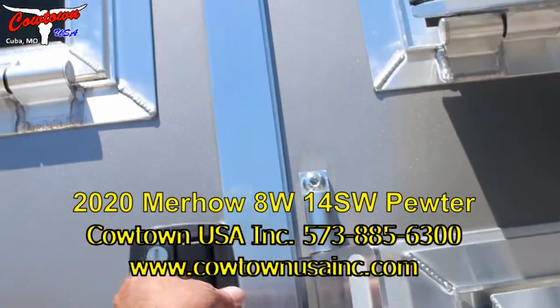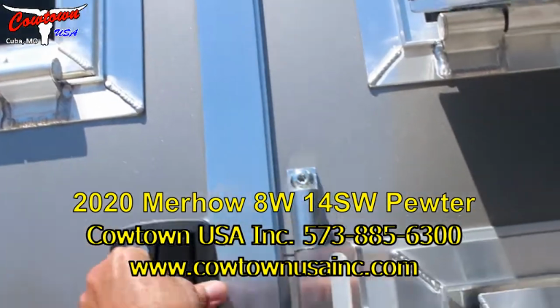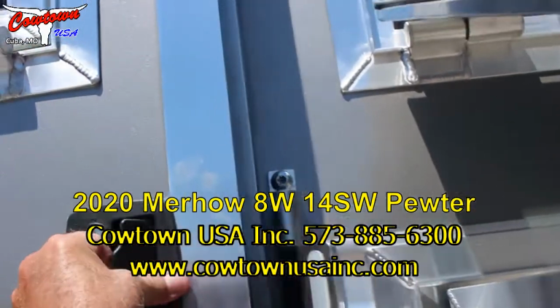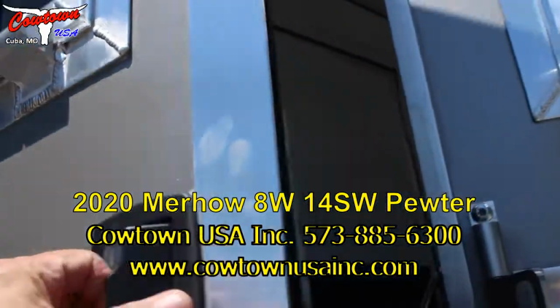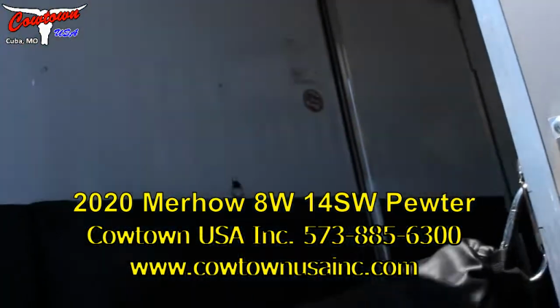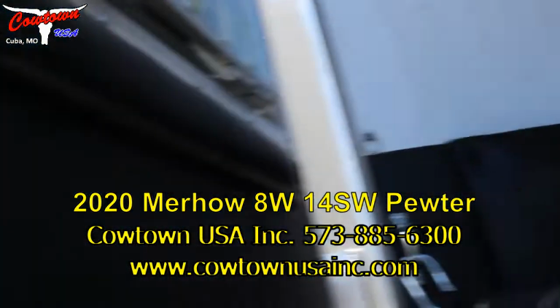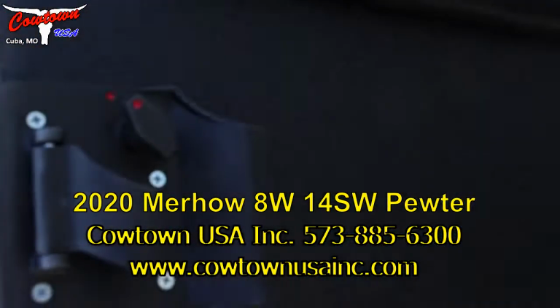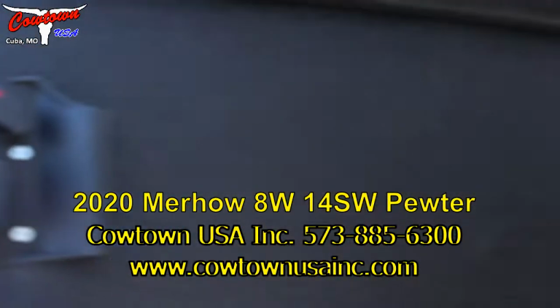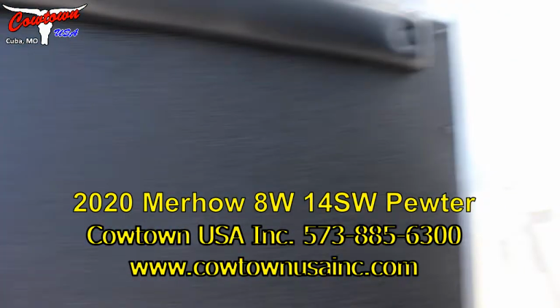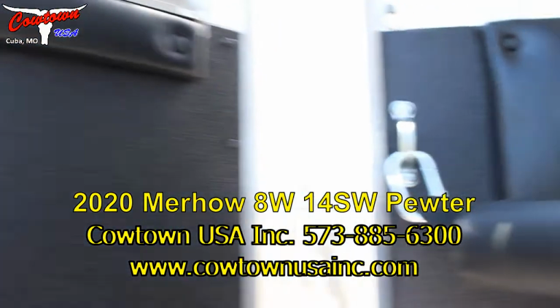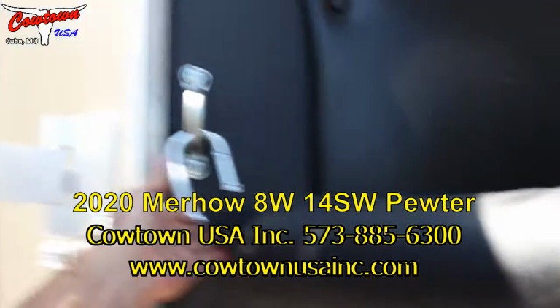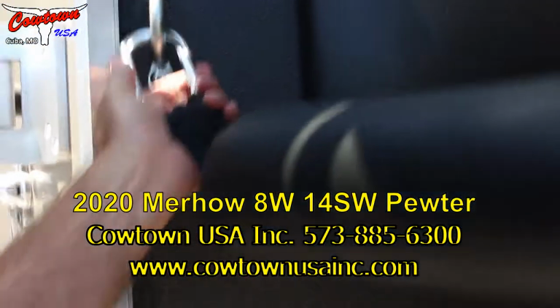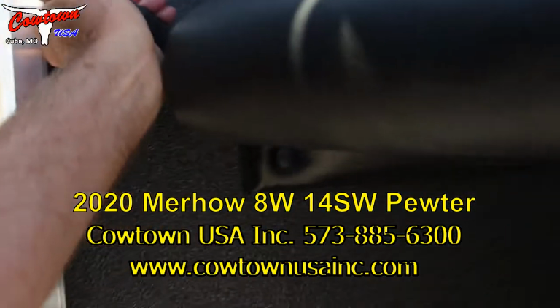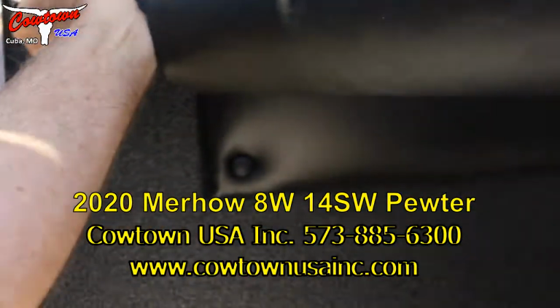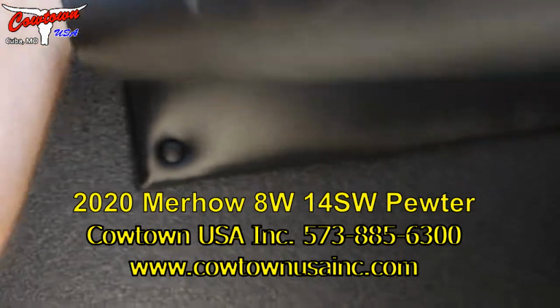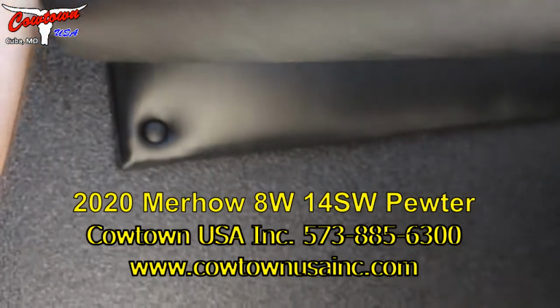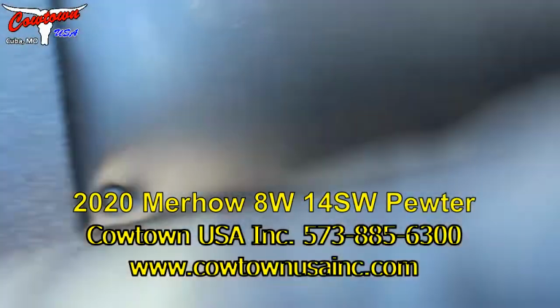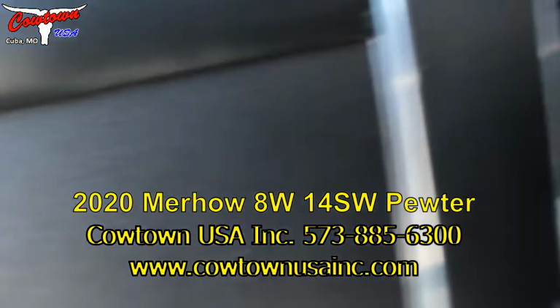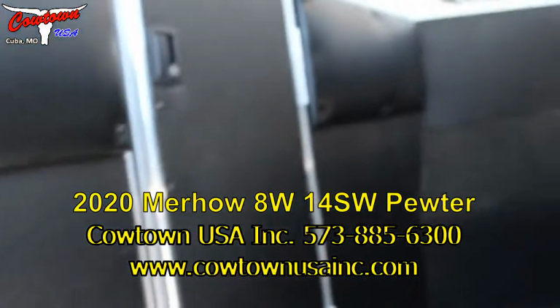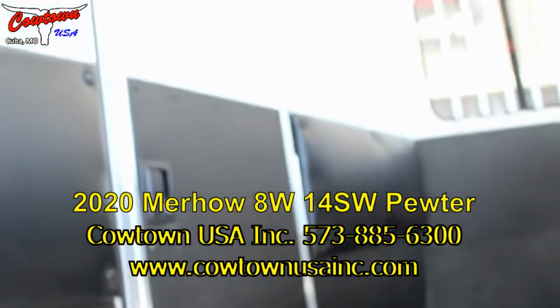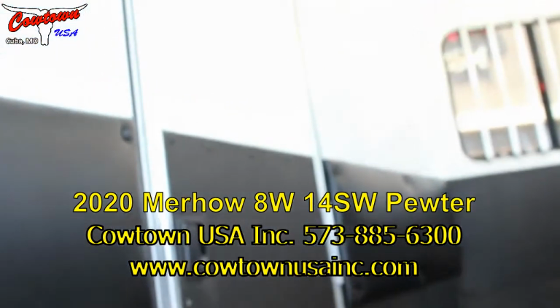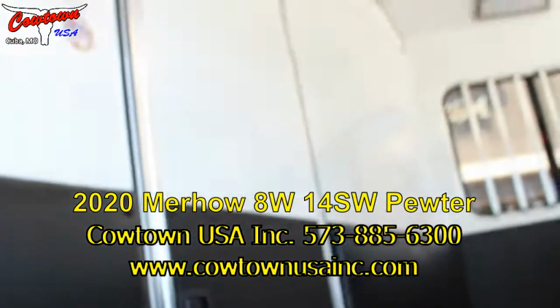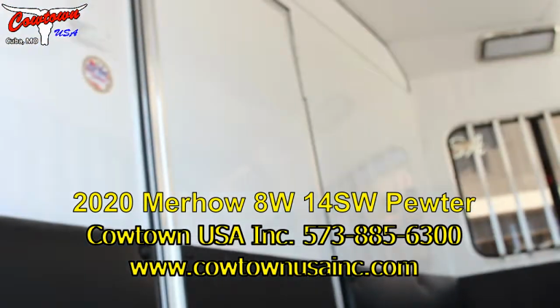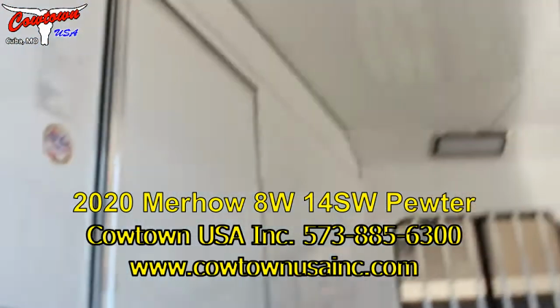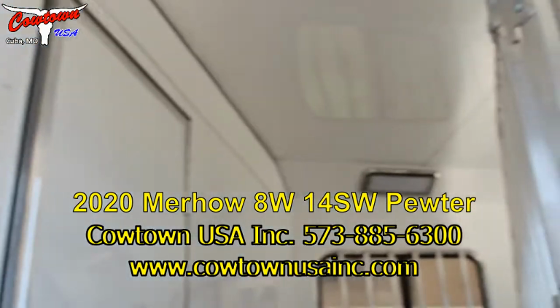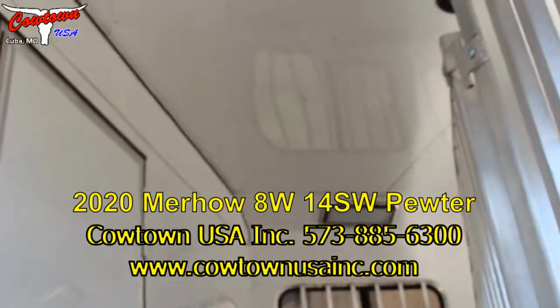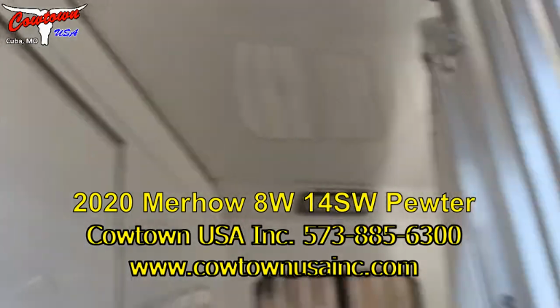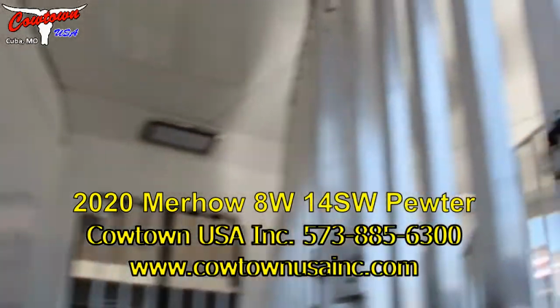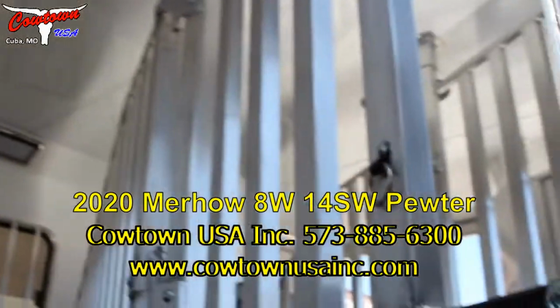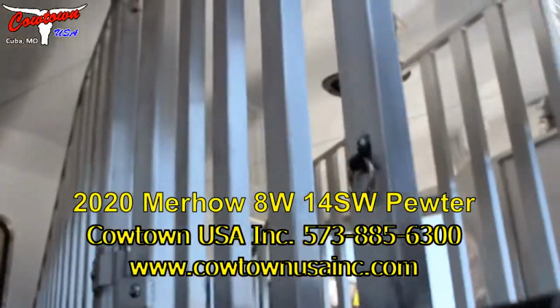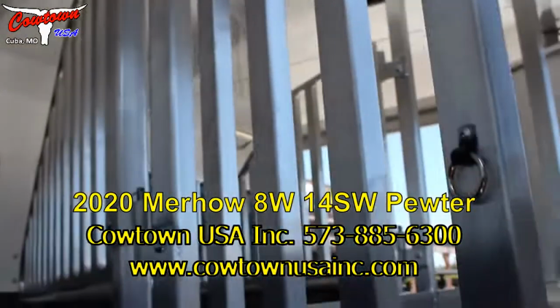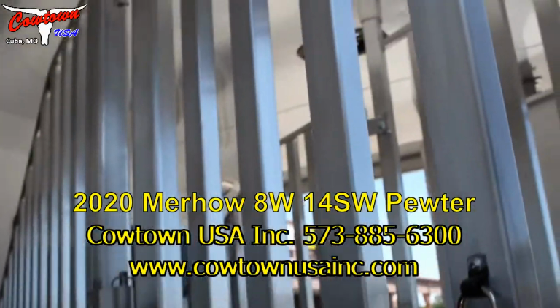Got your deadbolt so you can go in and out of the trailer here safely. Lock it up behind you. Got your pass-through door, your fully insulated ceiling, your flow-through dividers.